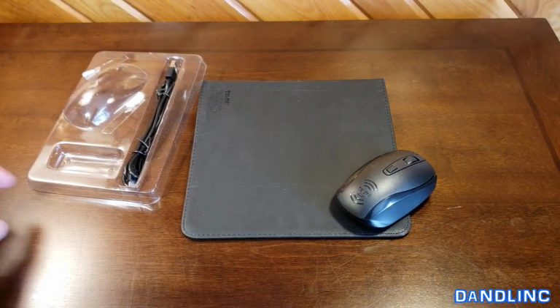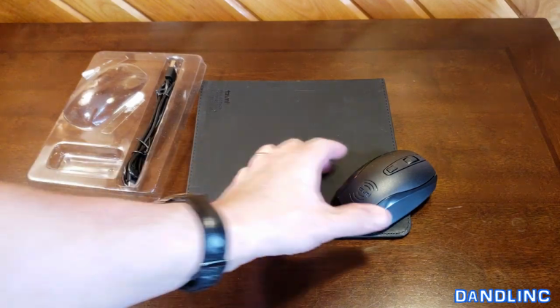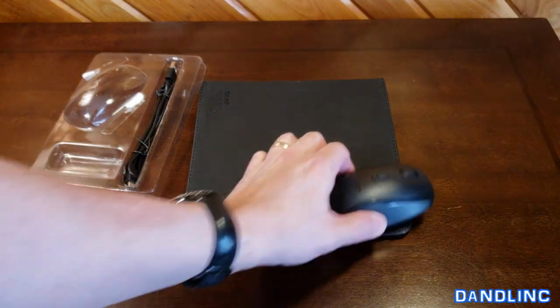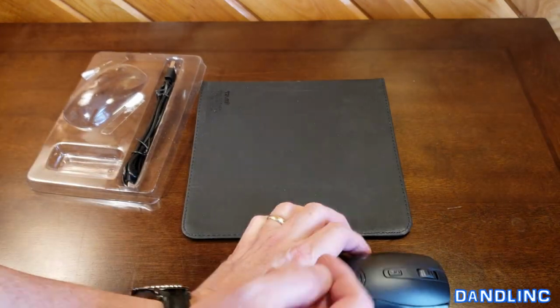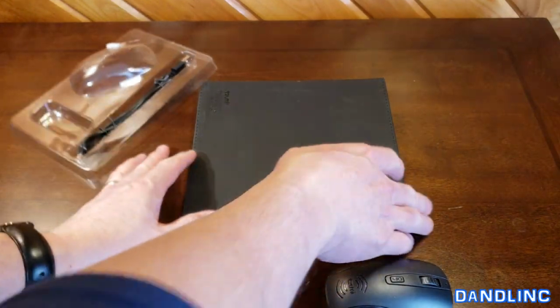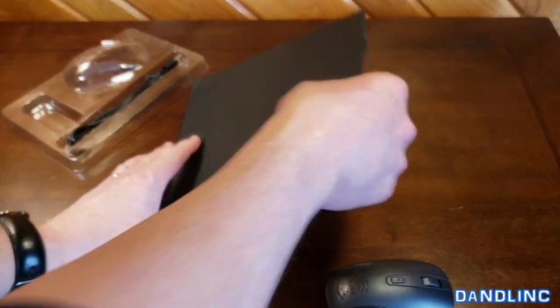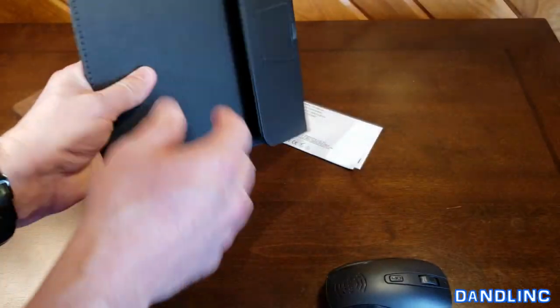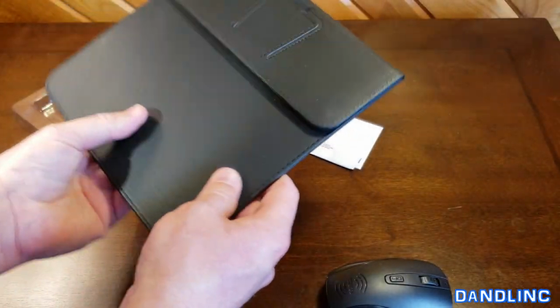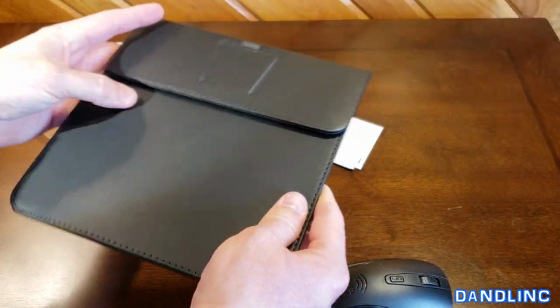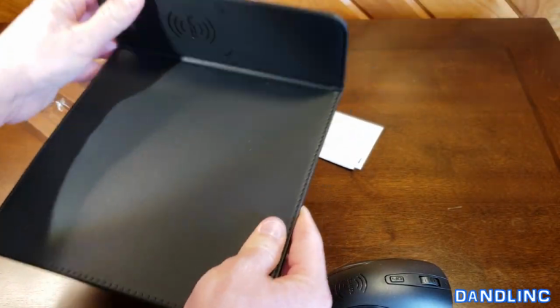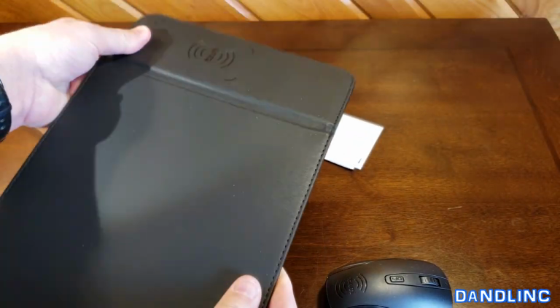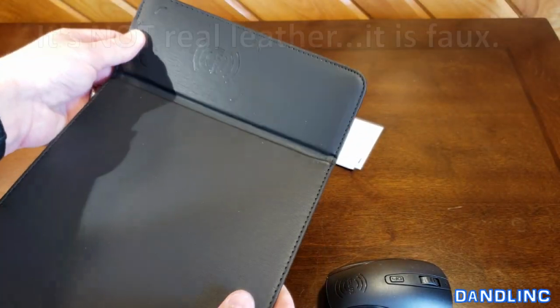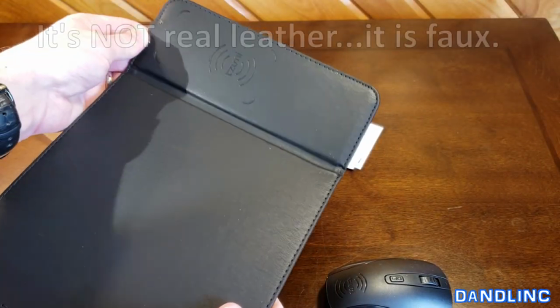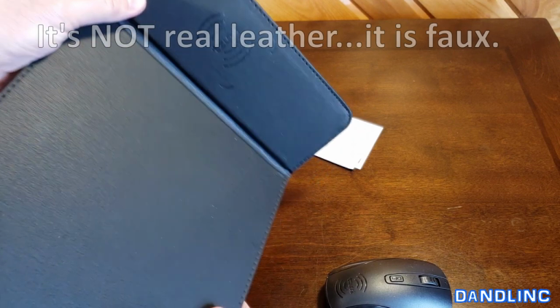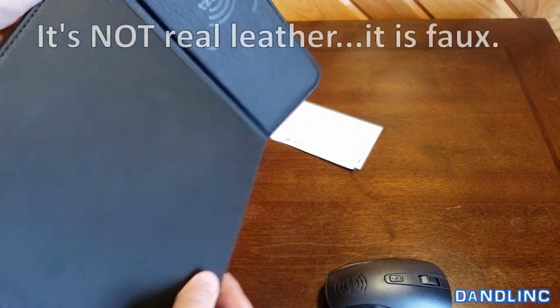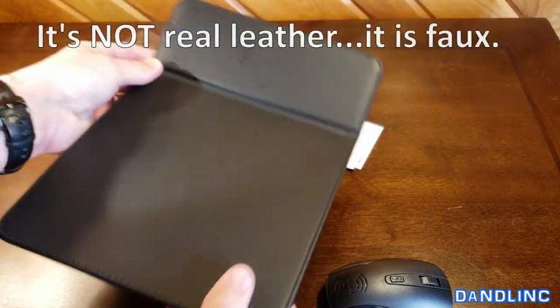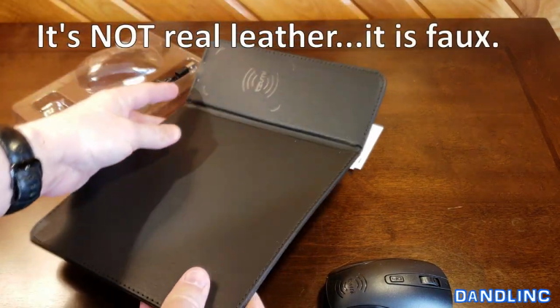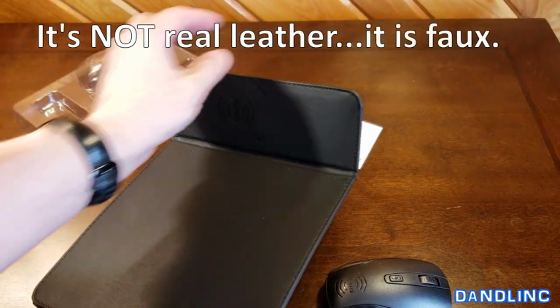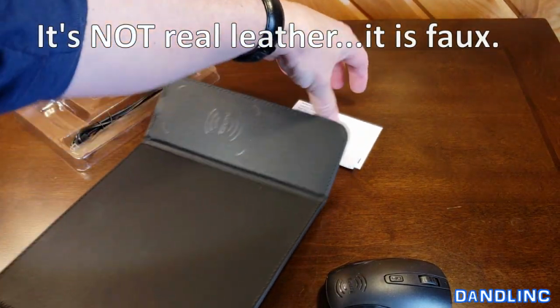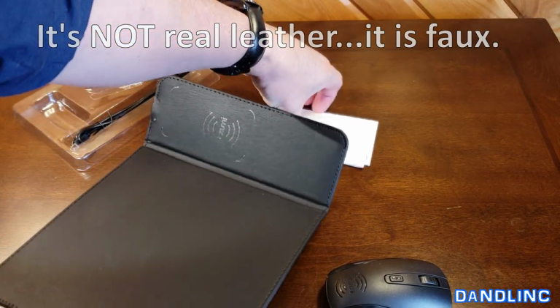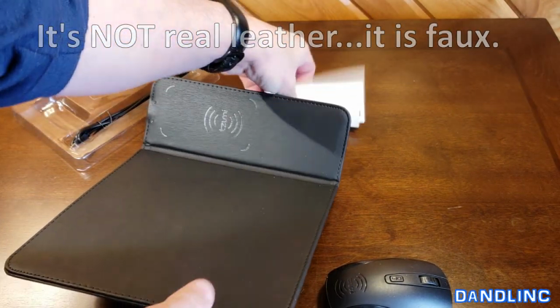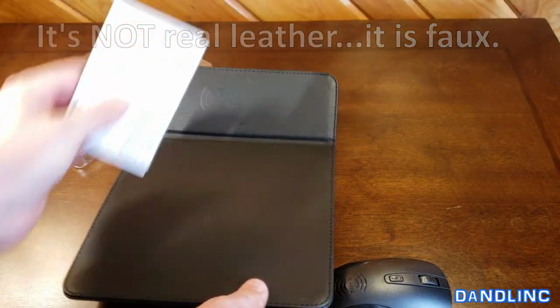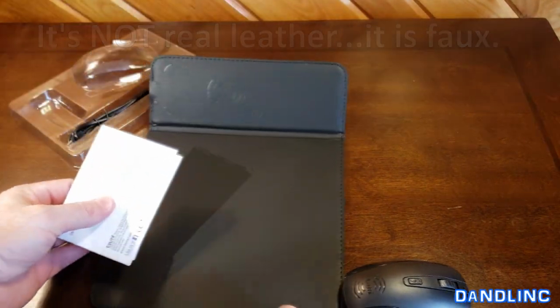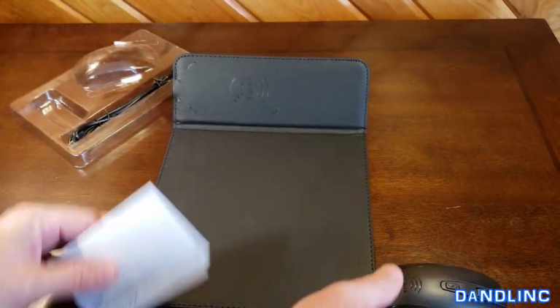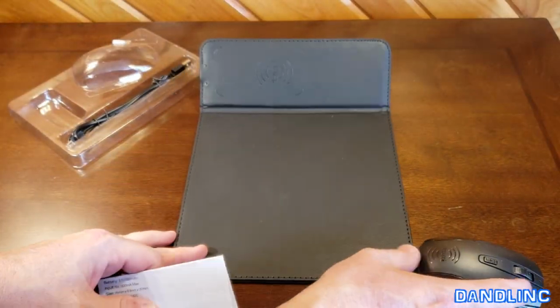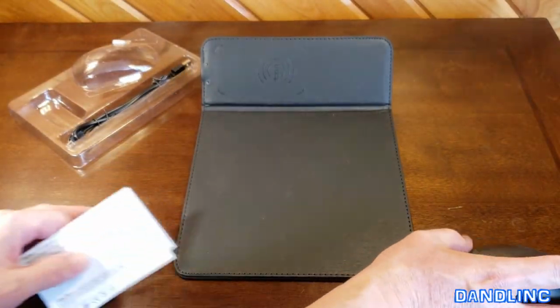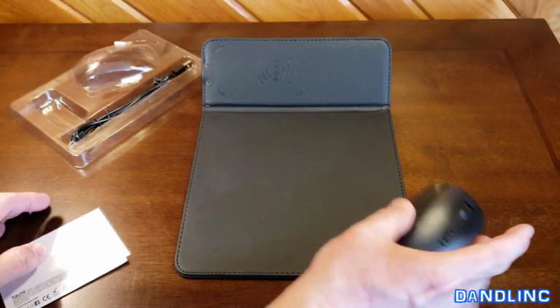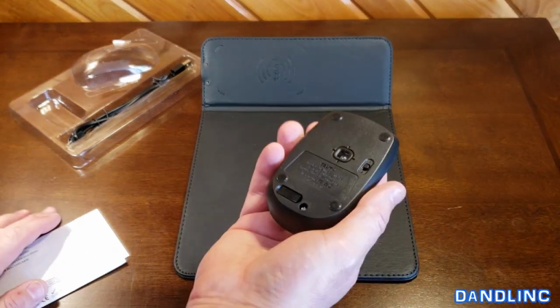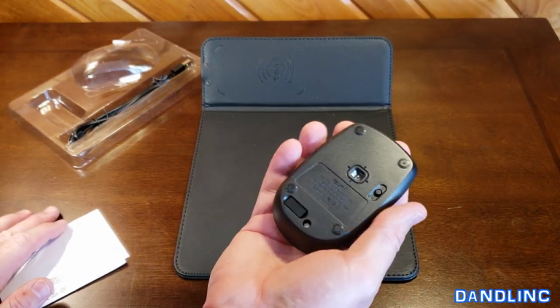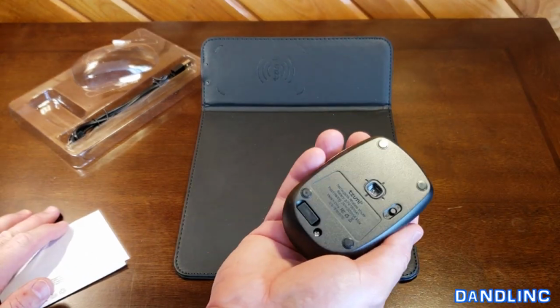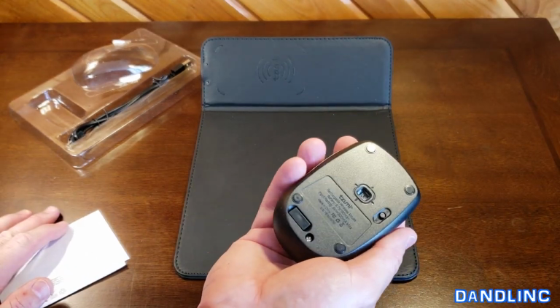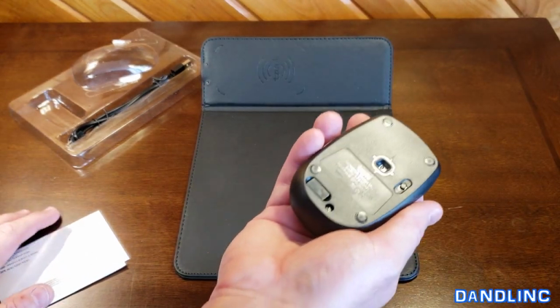It's a pretty neat little thing. Kind of feels like leather — it might be full leather, I'm not sure. Basically a good solid normal sized mouse pad, and then your mouse here is ergonomic and feels pretty good in your hand.